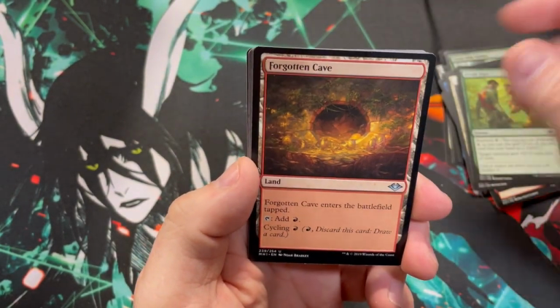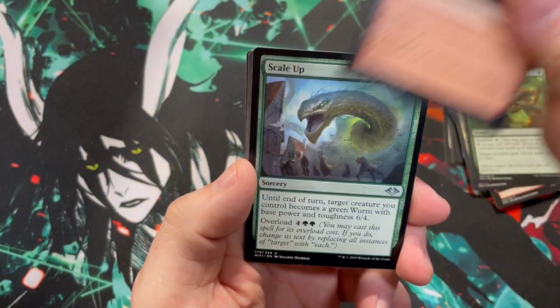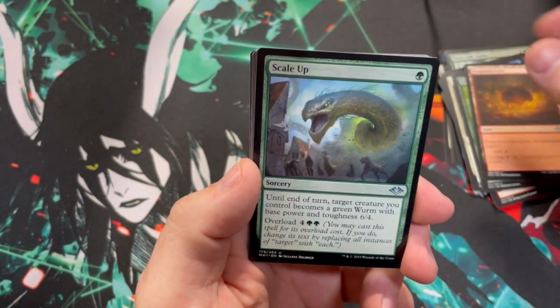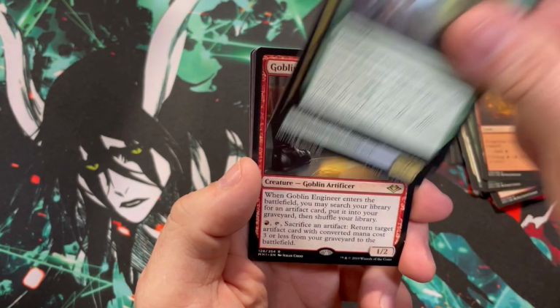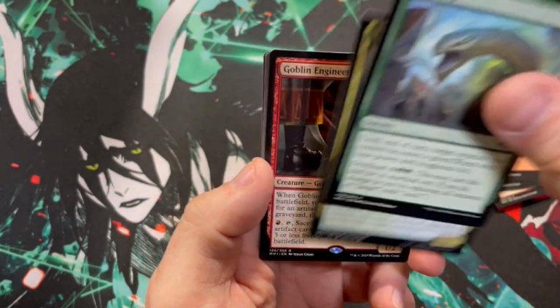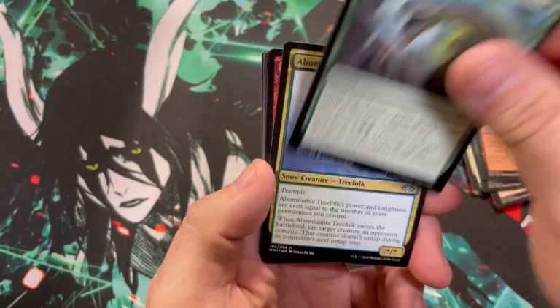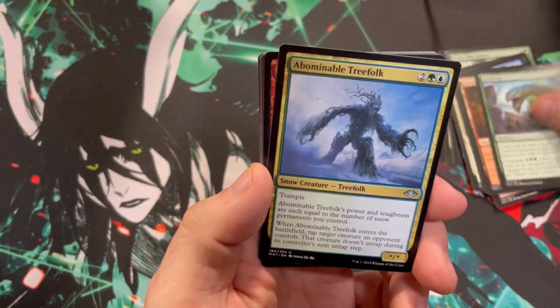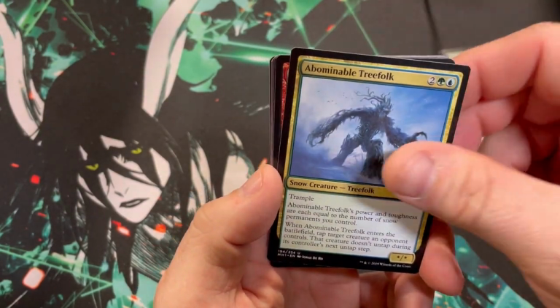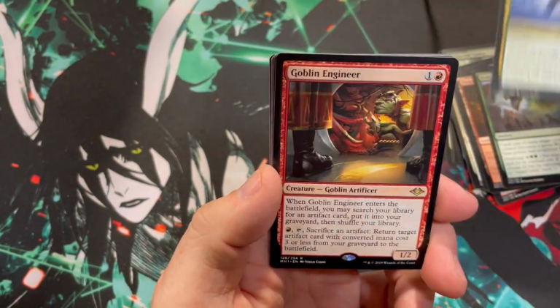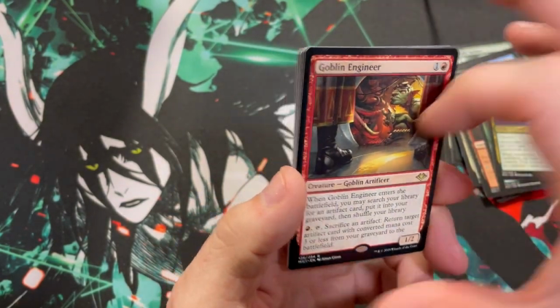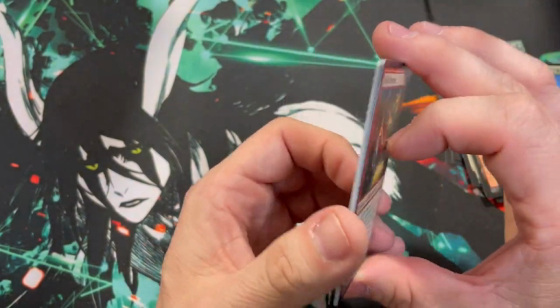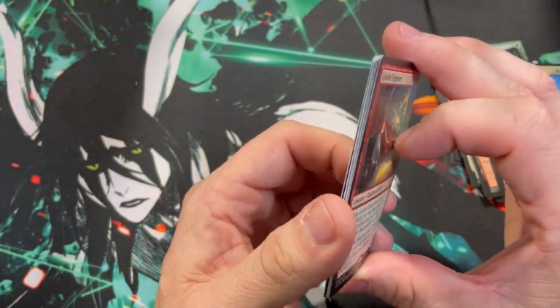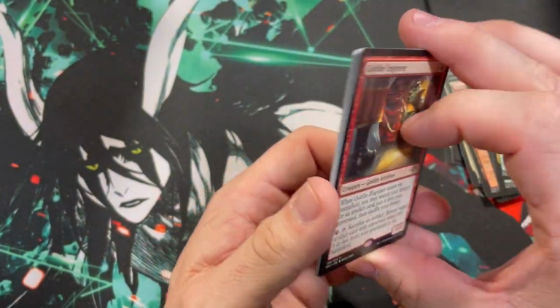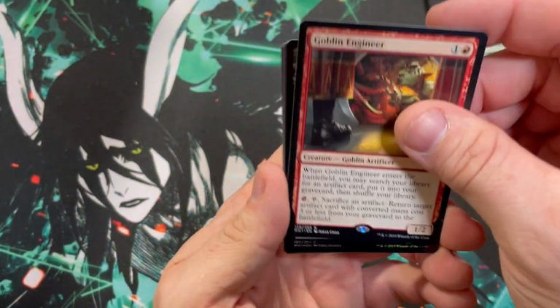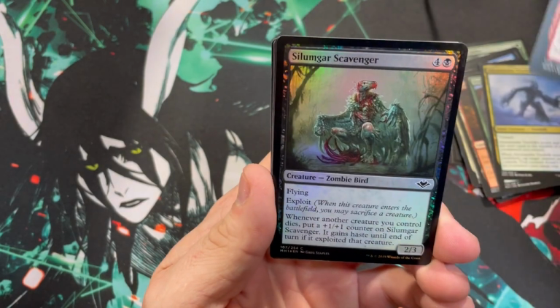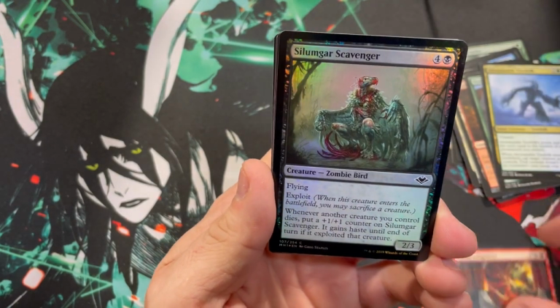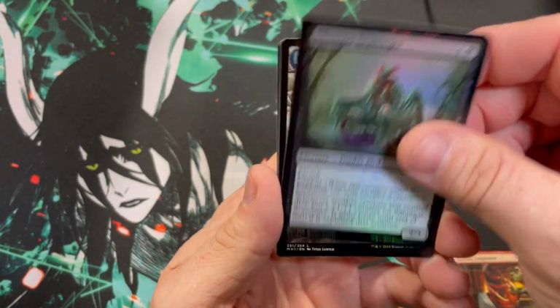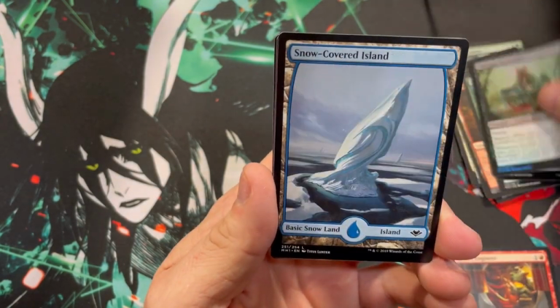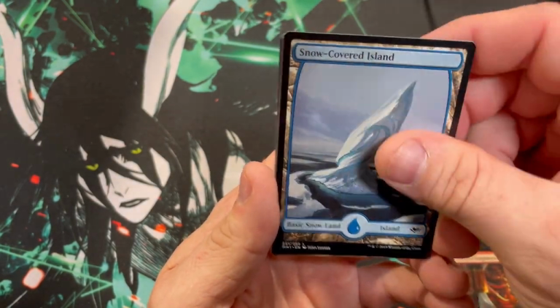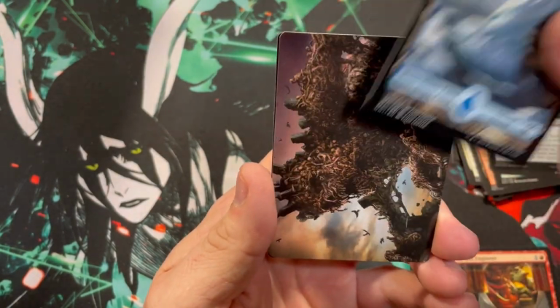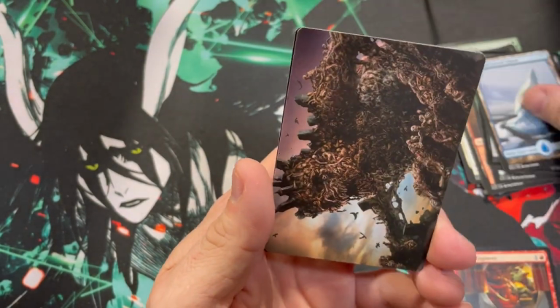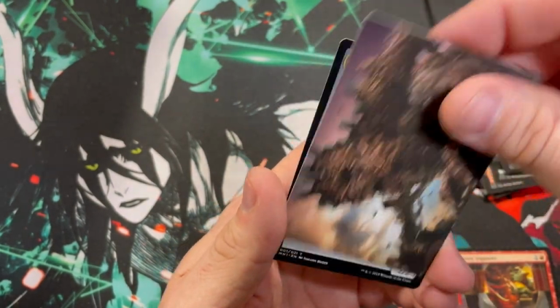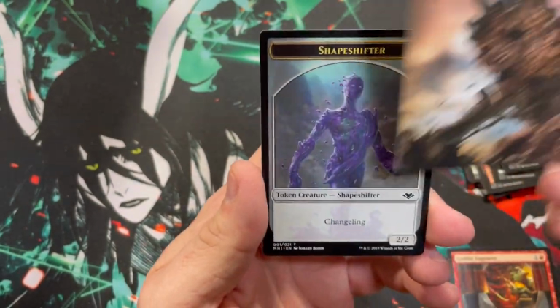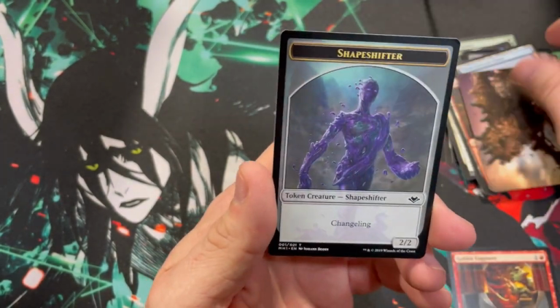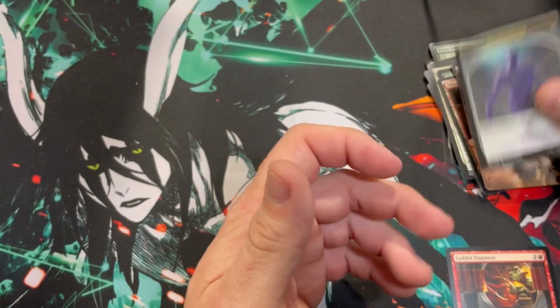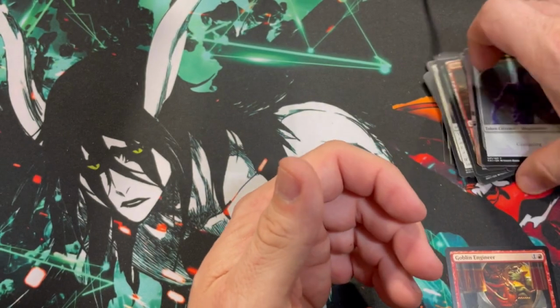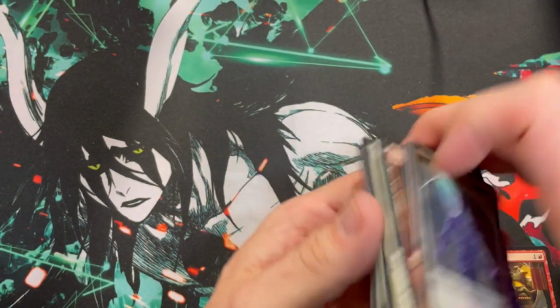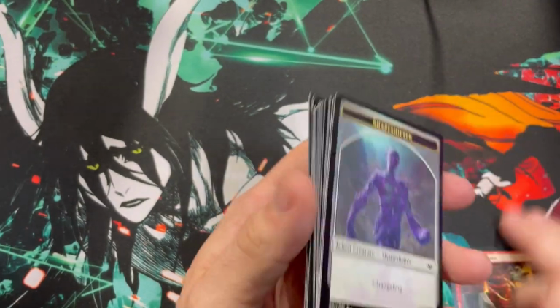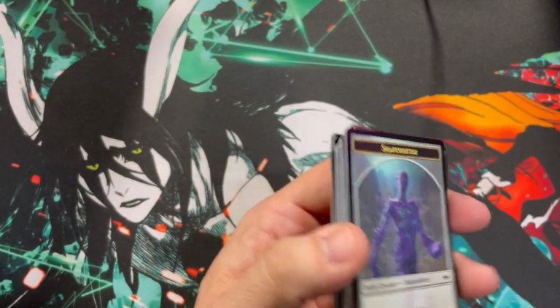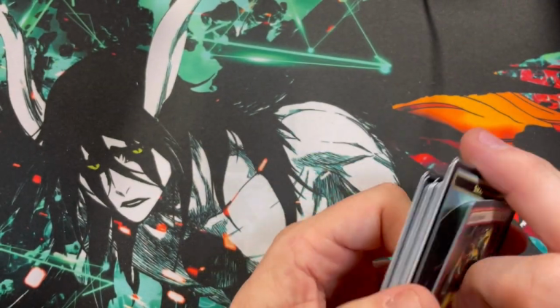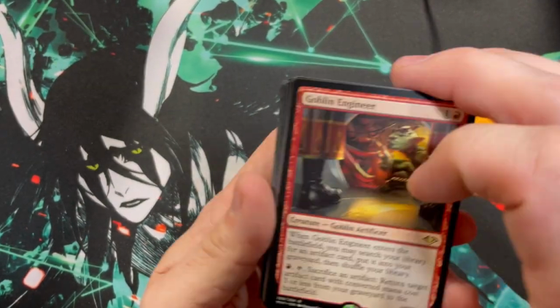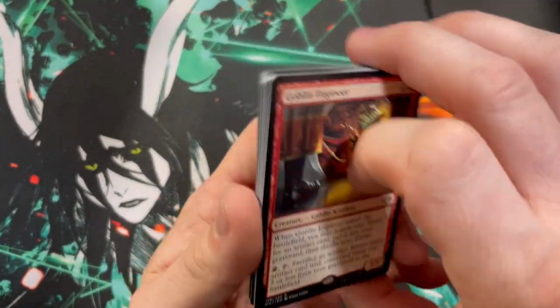Forgotten Cave, Scale Up, oh — Treefolk, Goblin Engineer — there's a lot of cards left. Scavenger, Snow-Covered Island, Hogaak, and a Shapeshifter. So that's the end of these. Underworld Games MTG on YouTube.